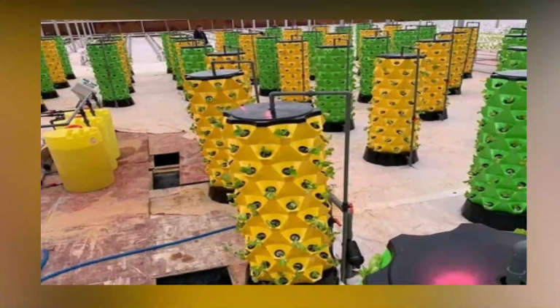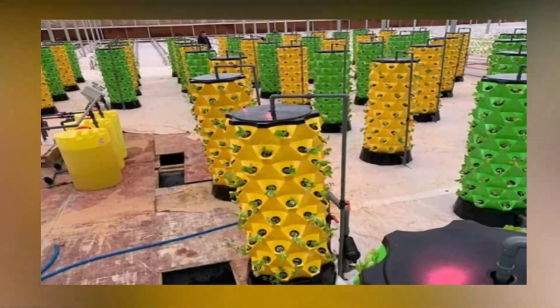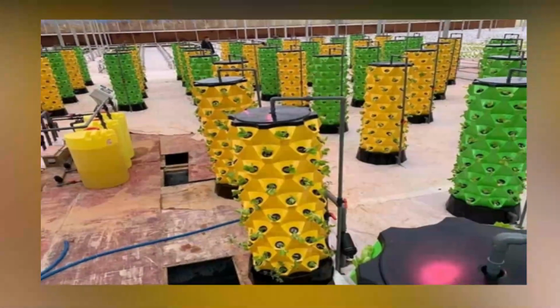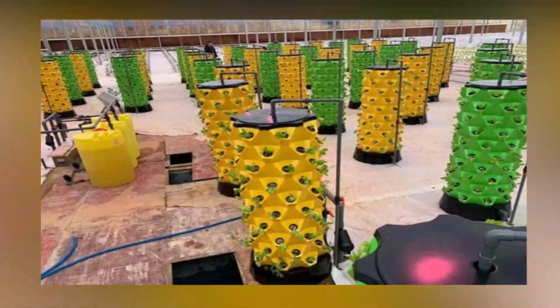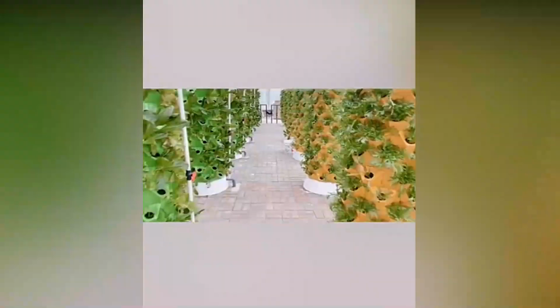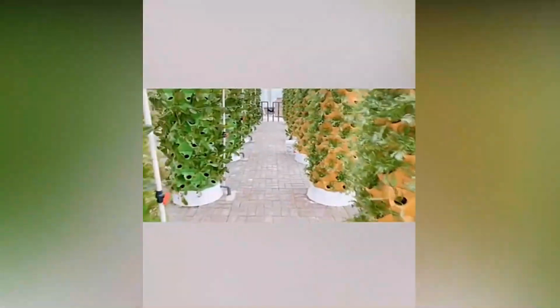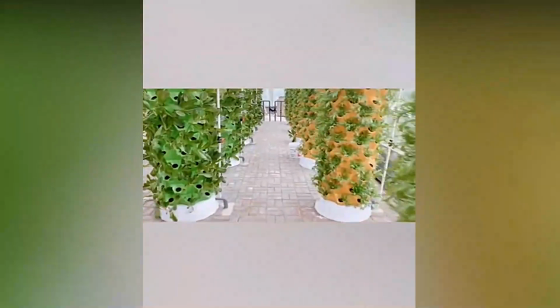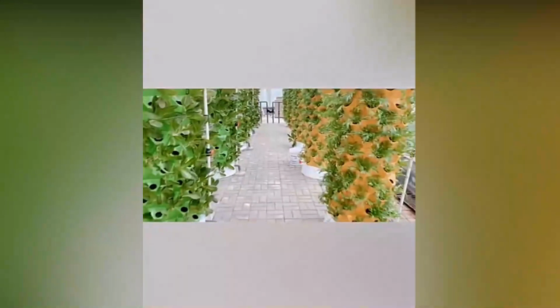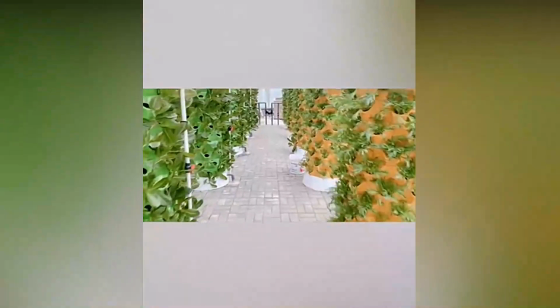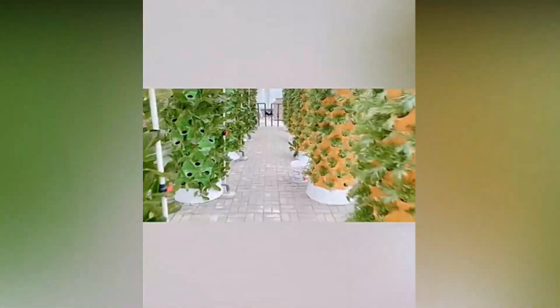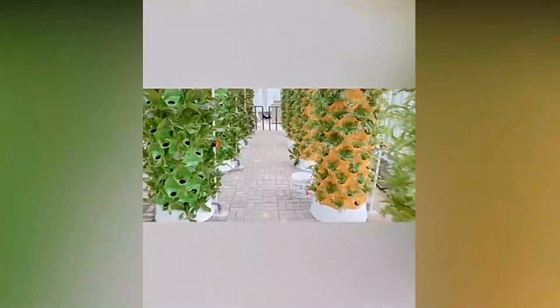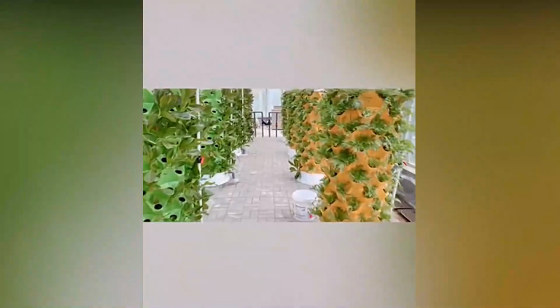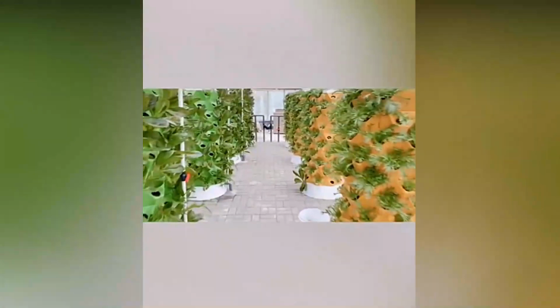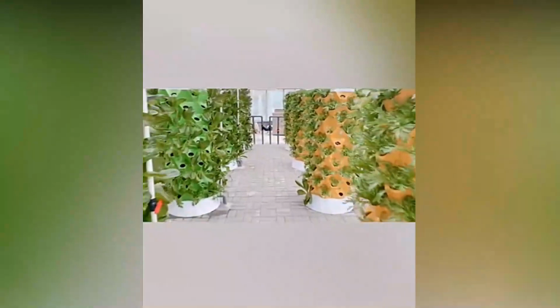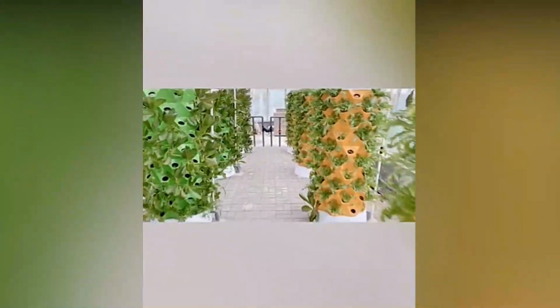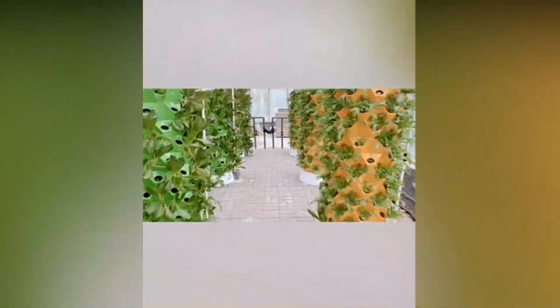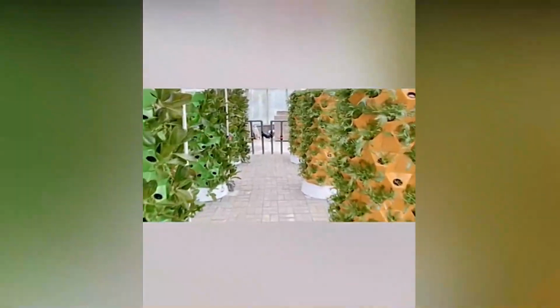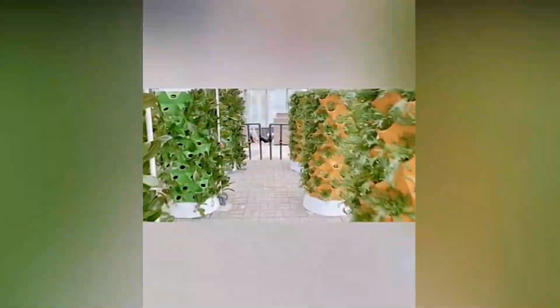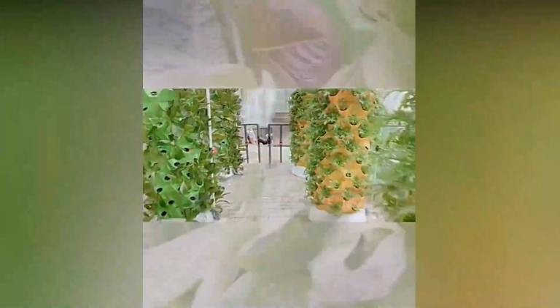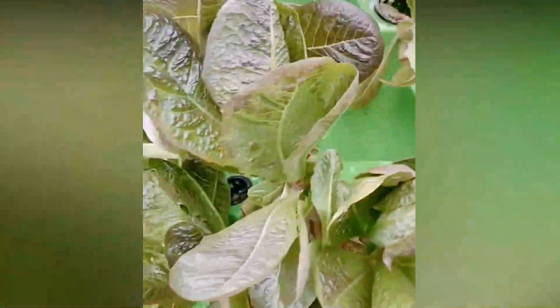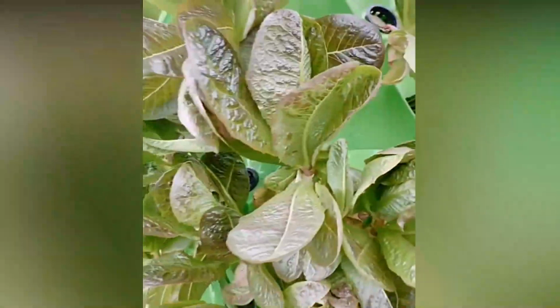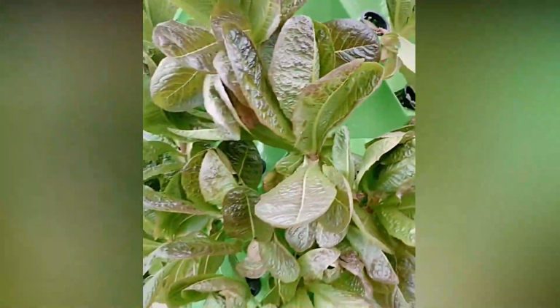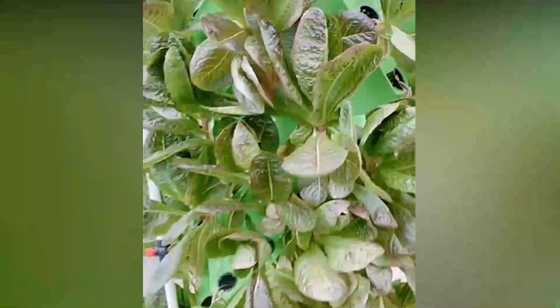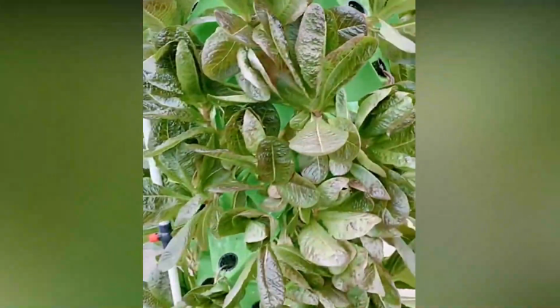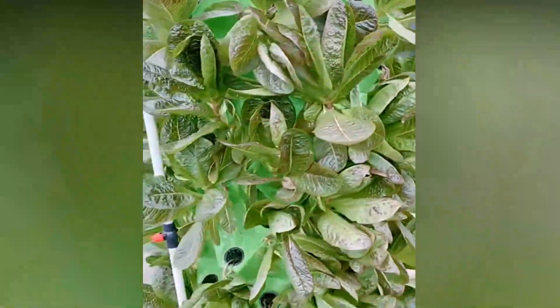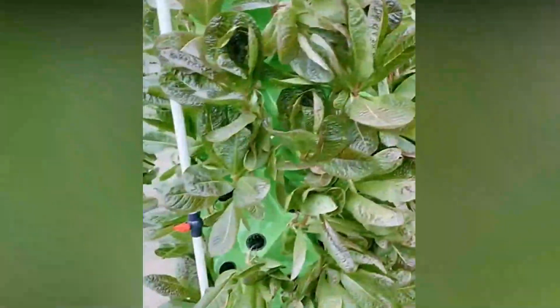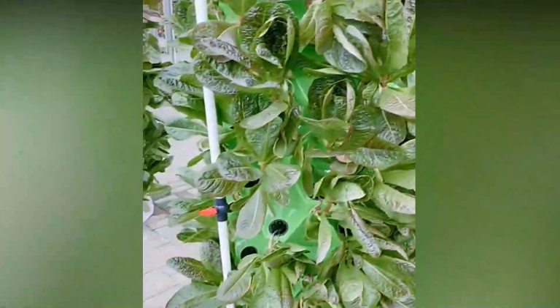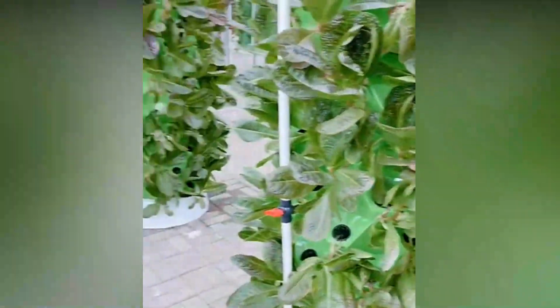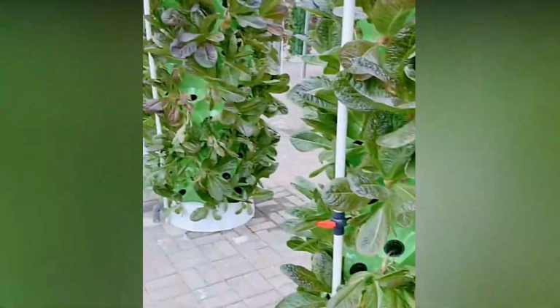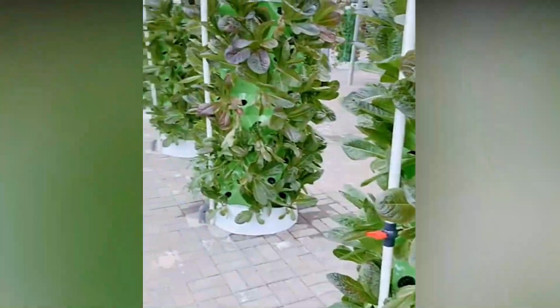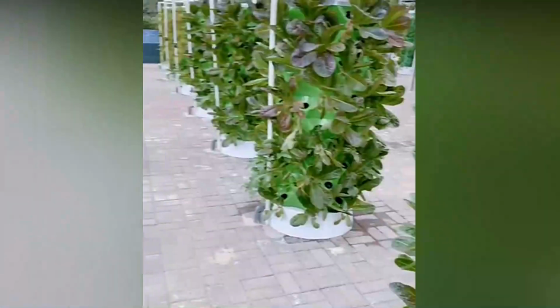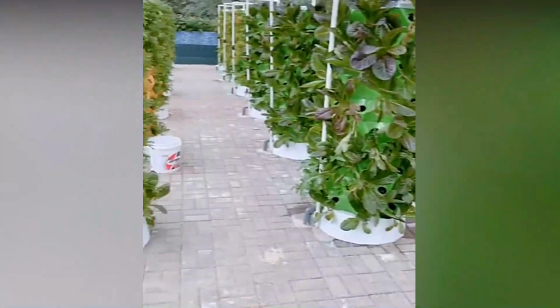Now, I know what you're thinking. Can these systems really revolutionize your gardening experience? Well, stick around because we're about to find out. First up, let's talk about the Vertical Holes Hydroponics Tower.